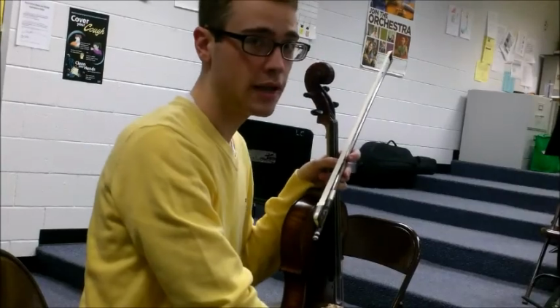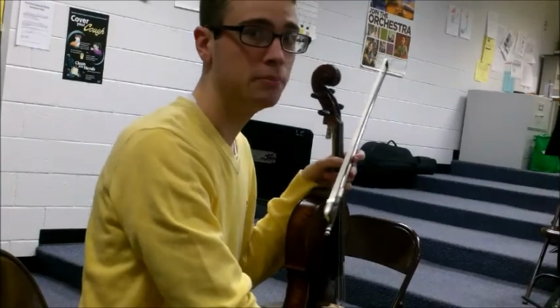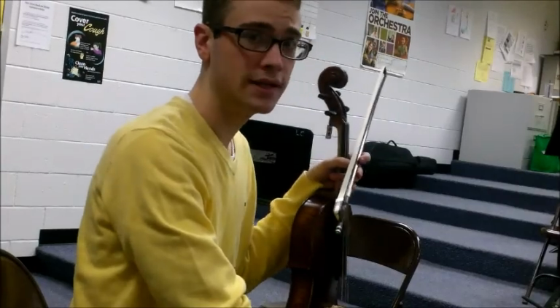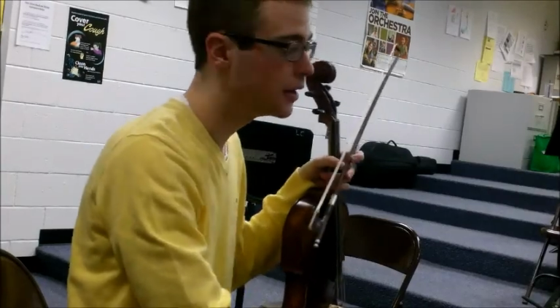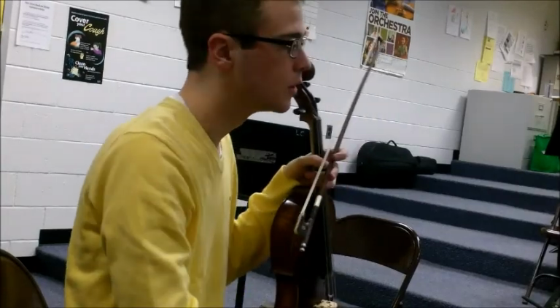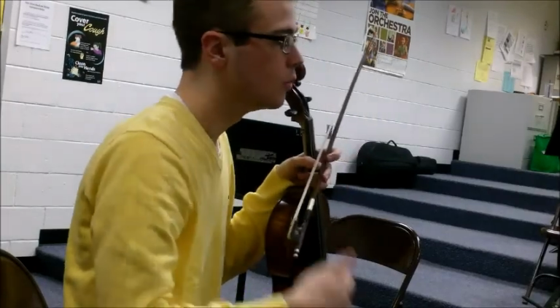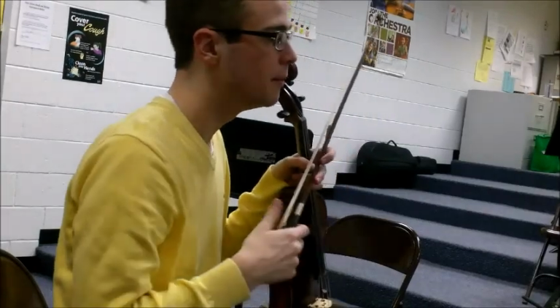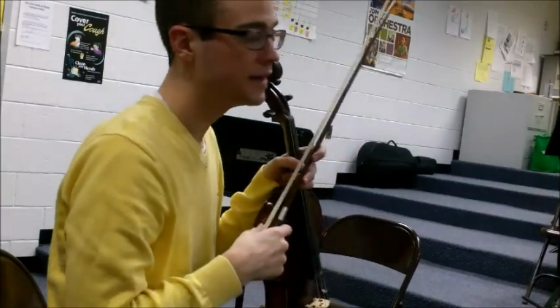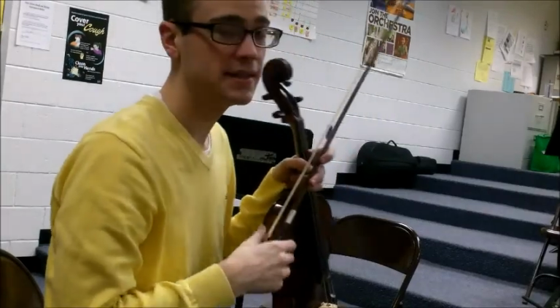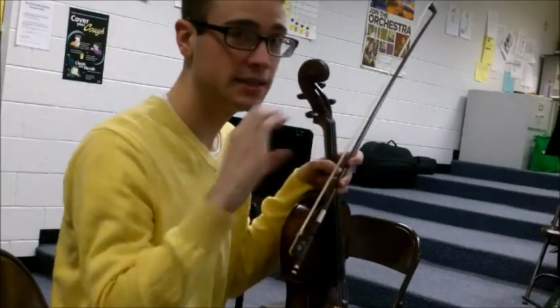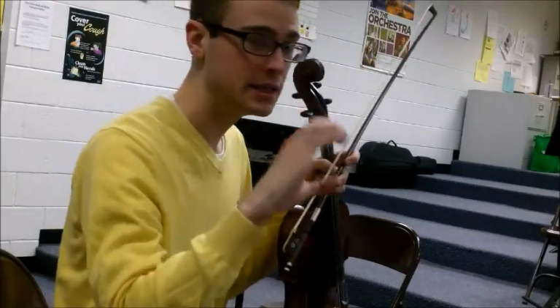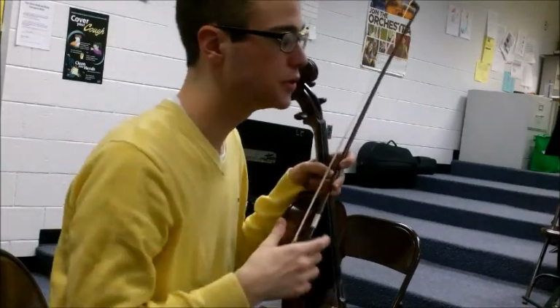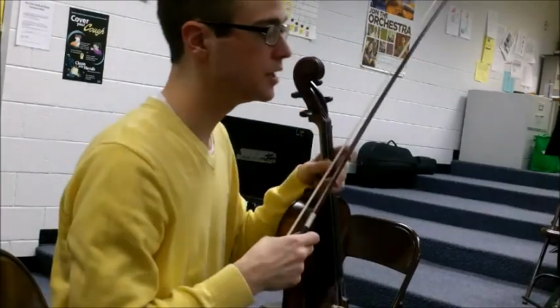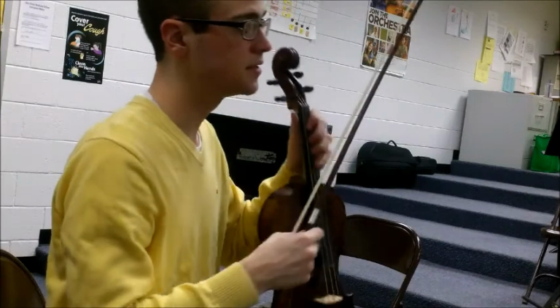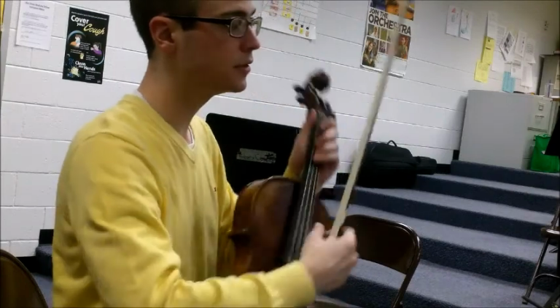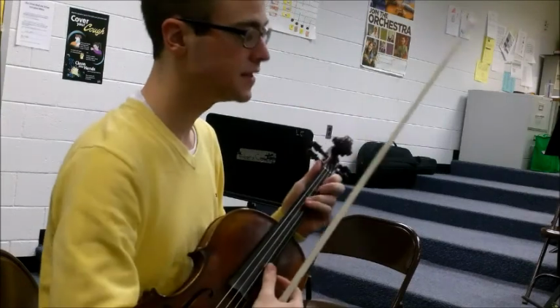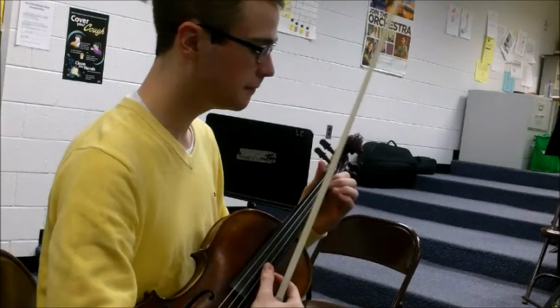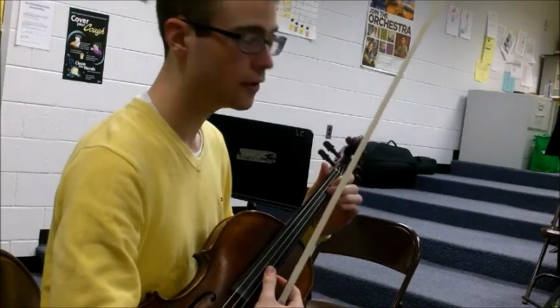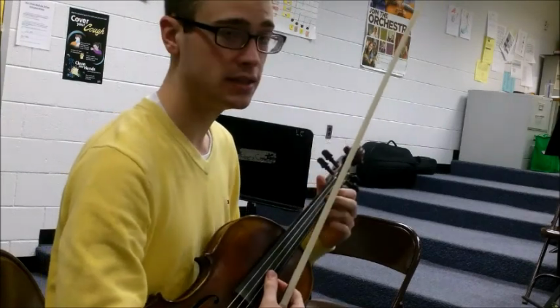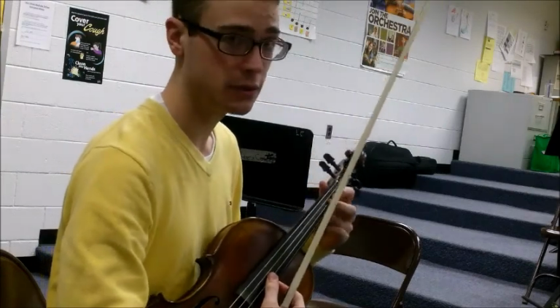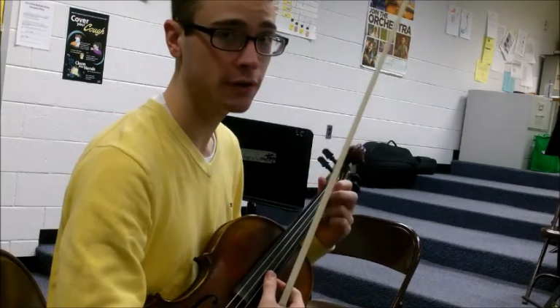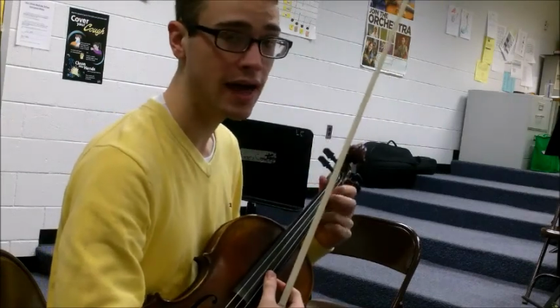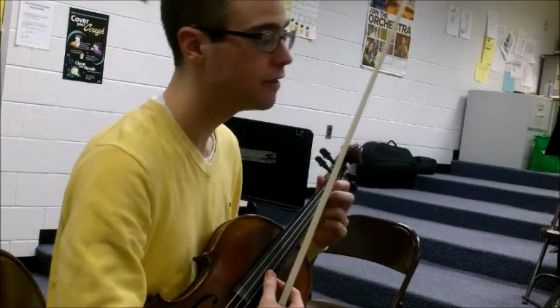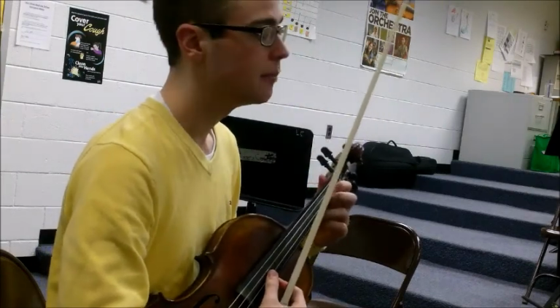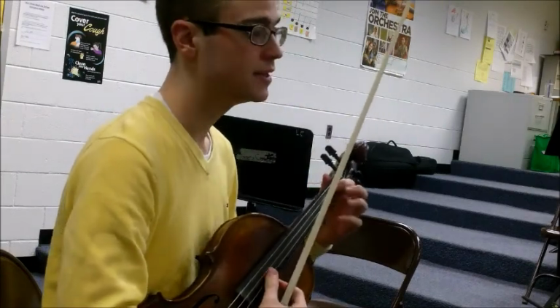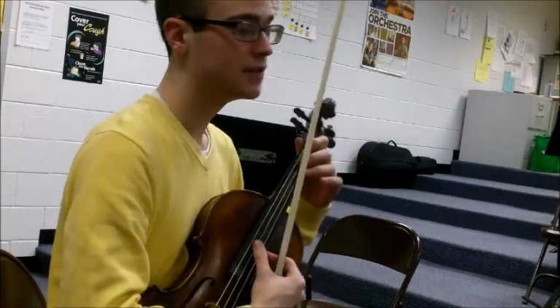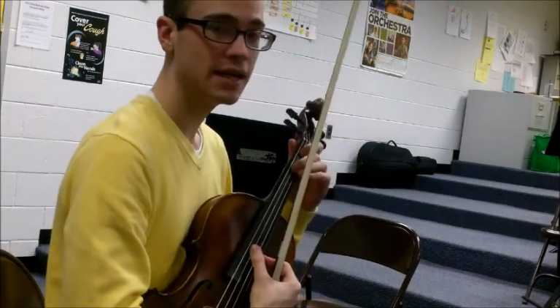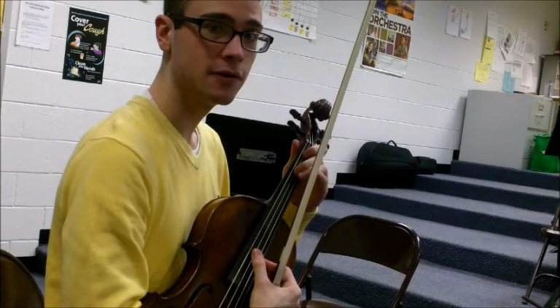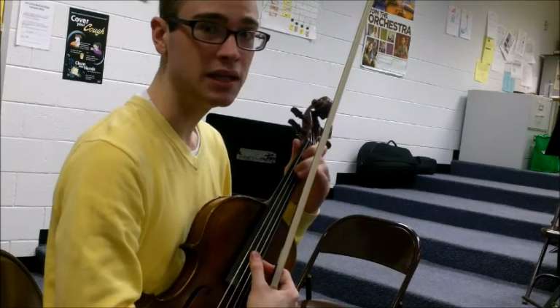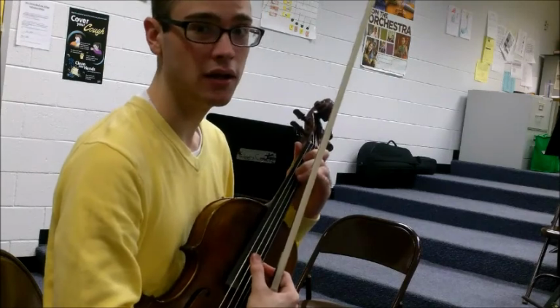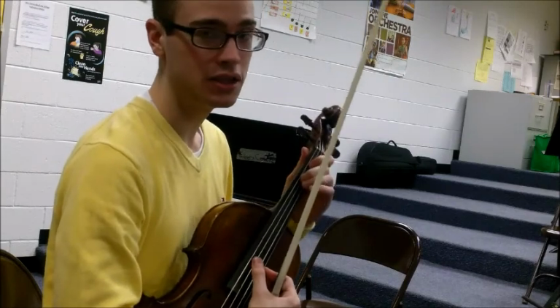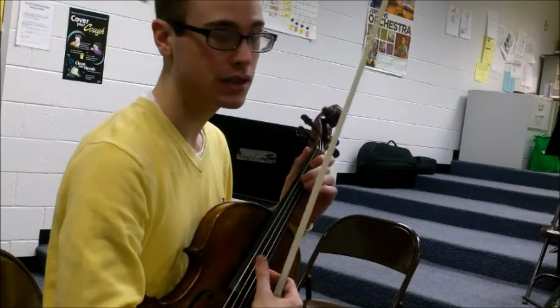Viola, Moonlight Tango. Remember that this is in C major, so you need to snuggle your second finger on the D string for your F, but still have the space for the B on the G string.